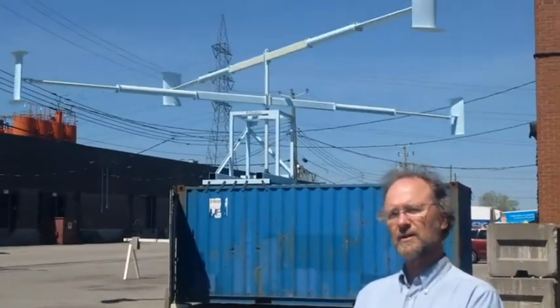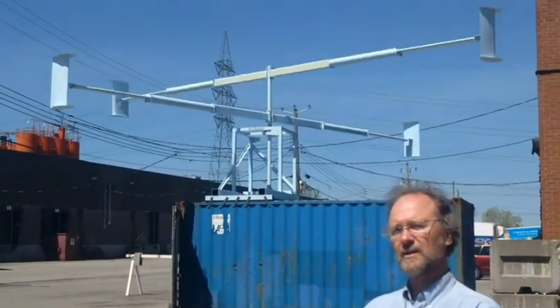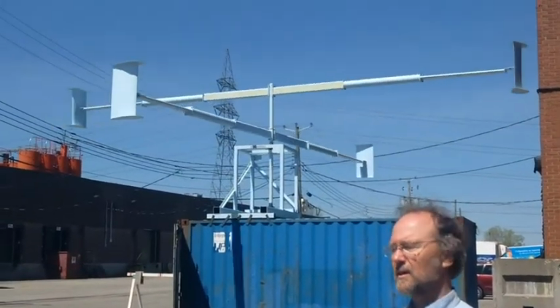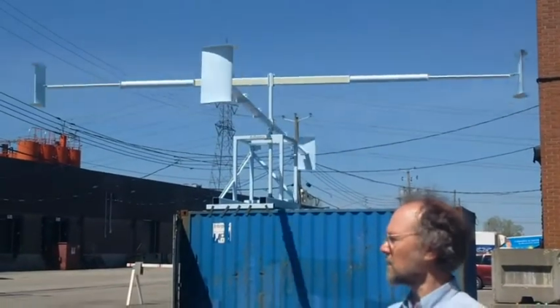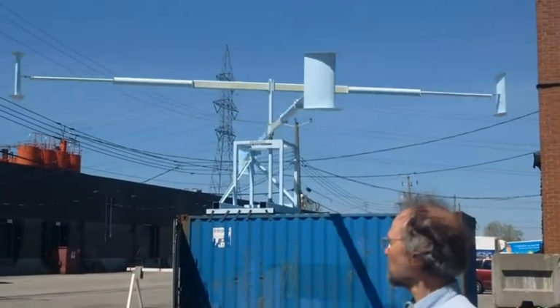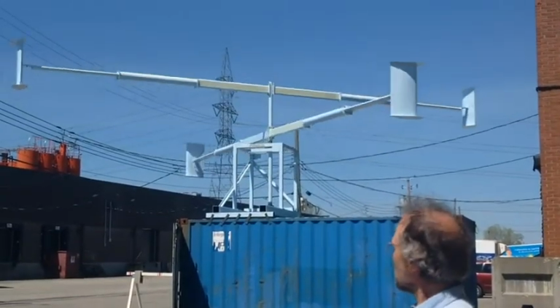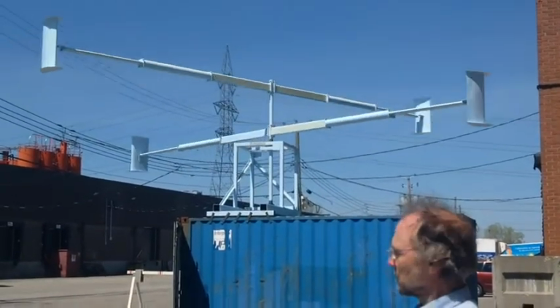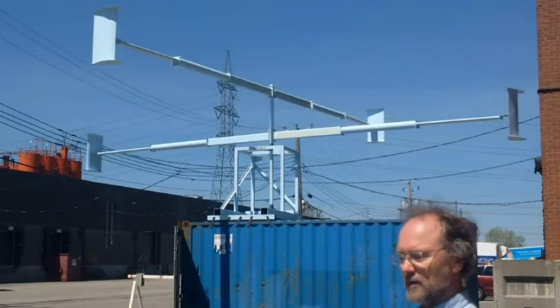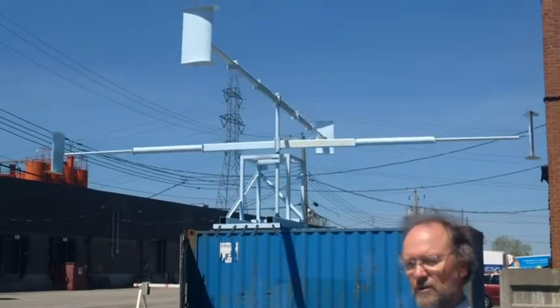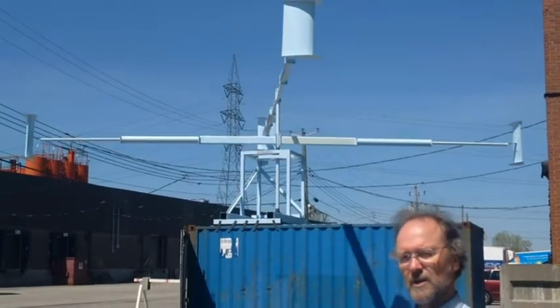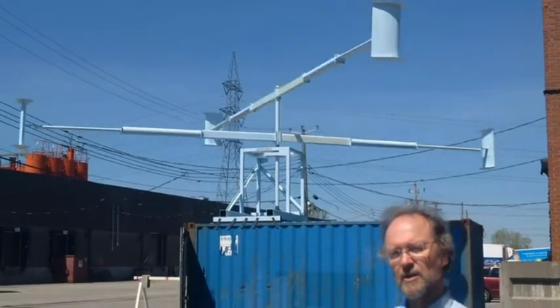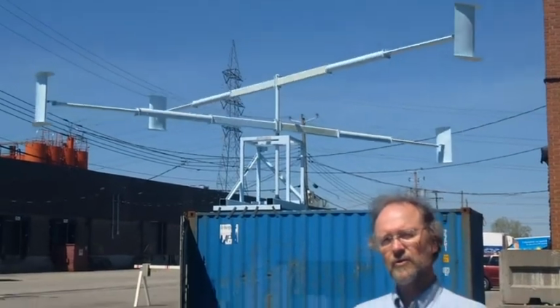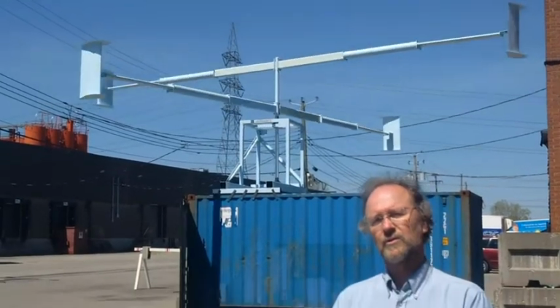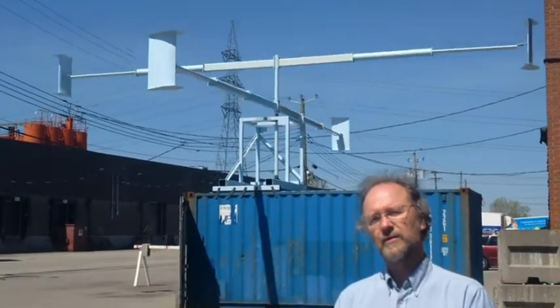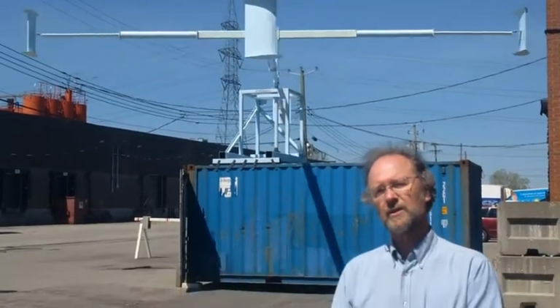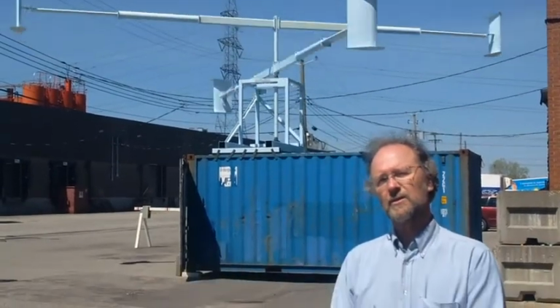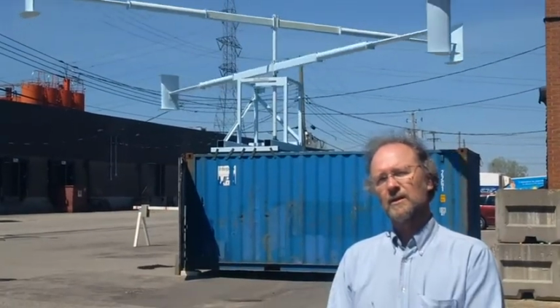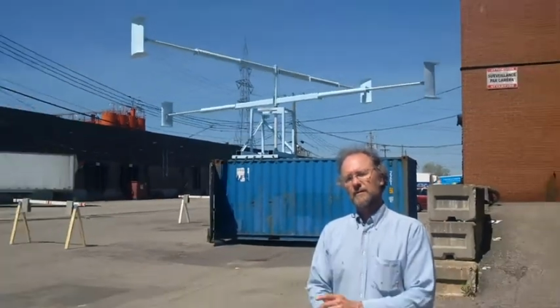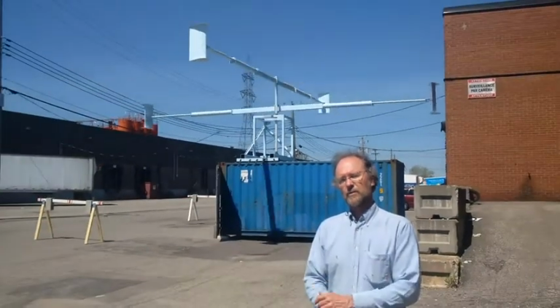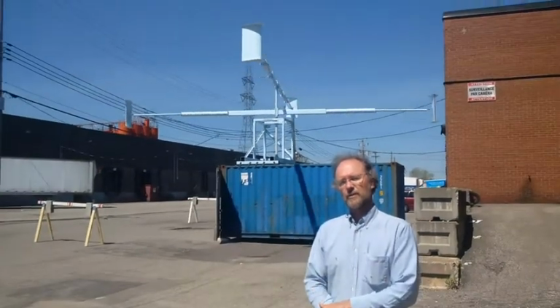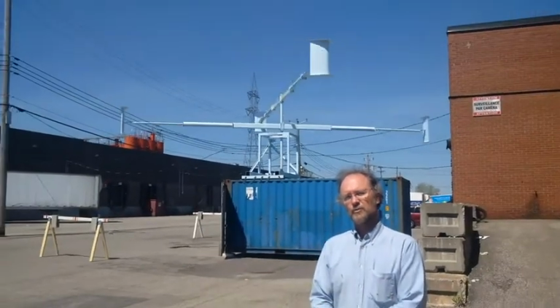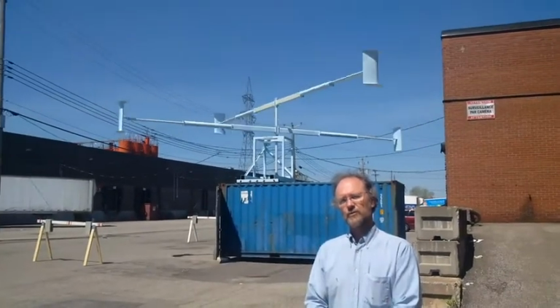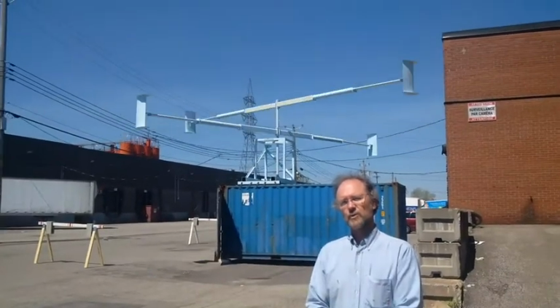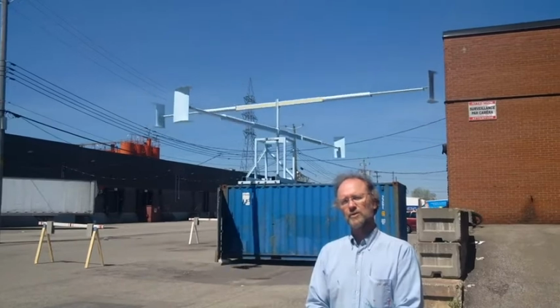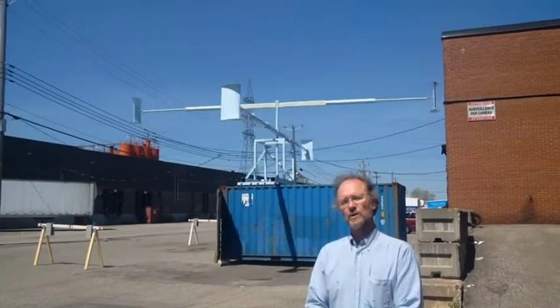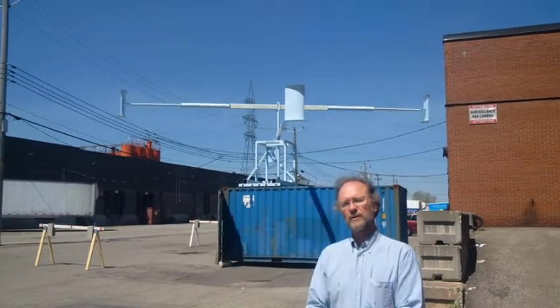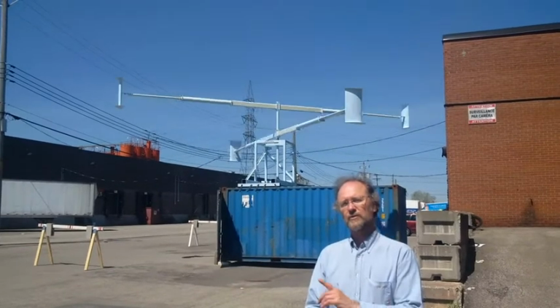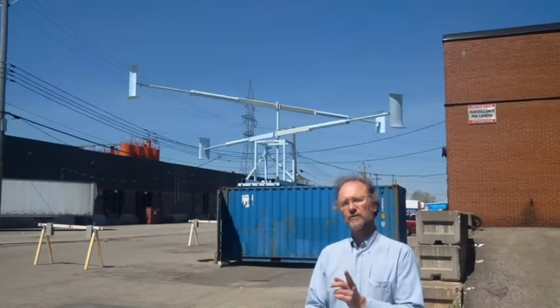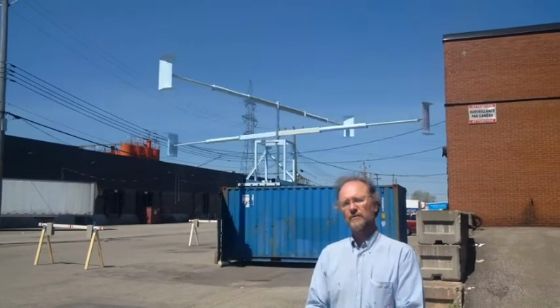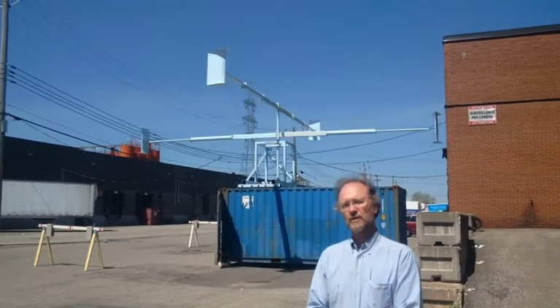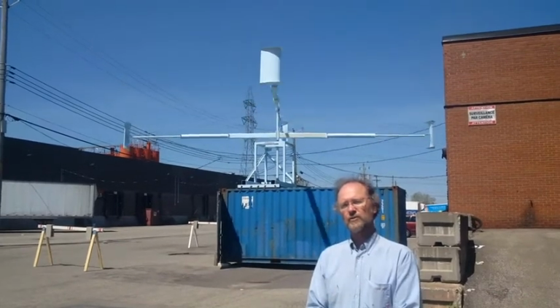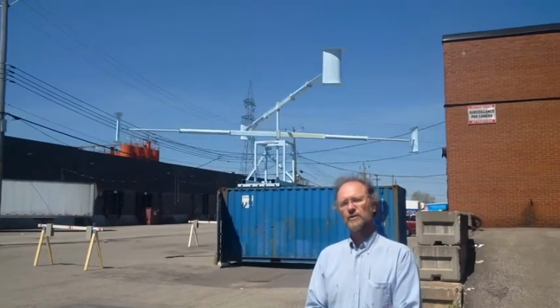There is another larger scale that can produce 20 kilowatts. It's actually six times larger than this one.